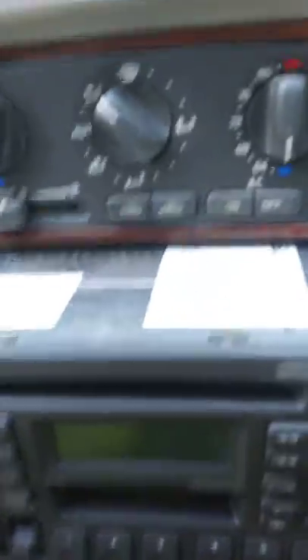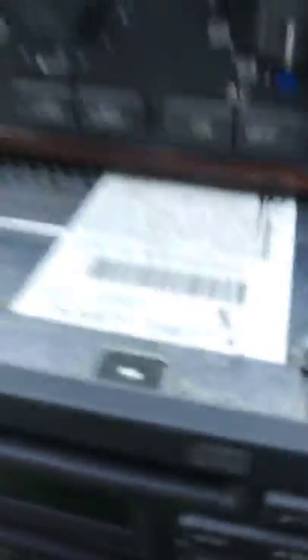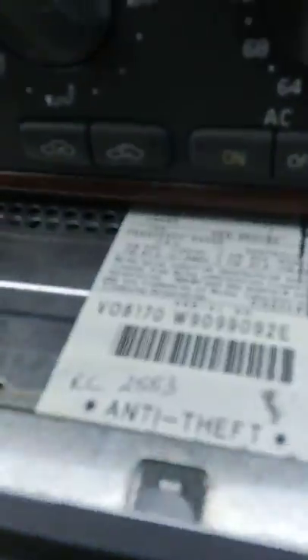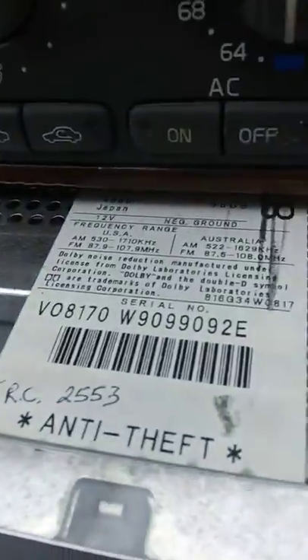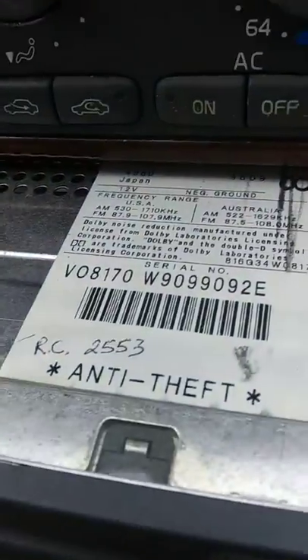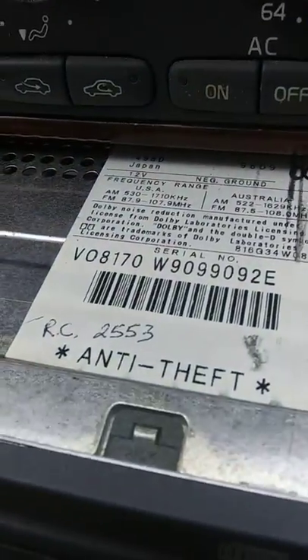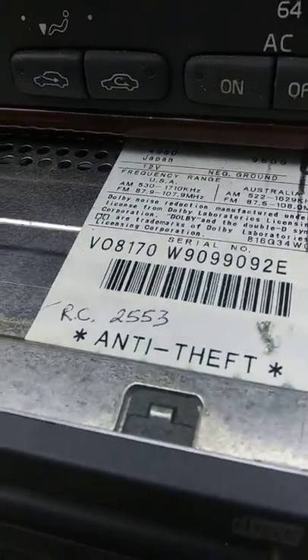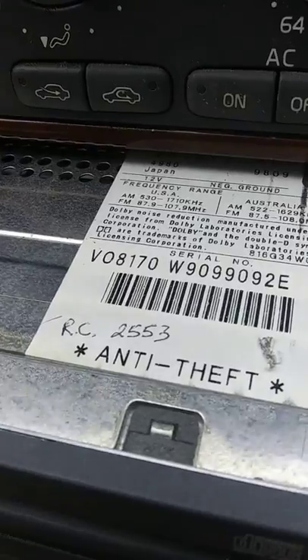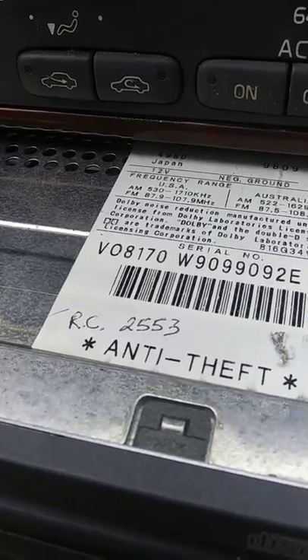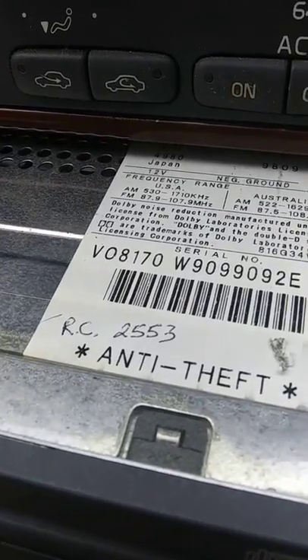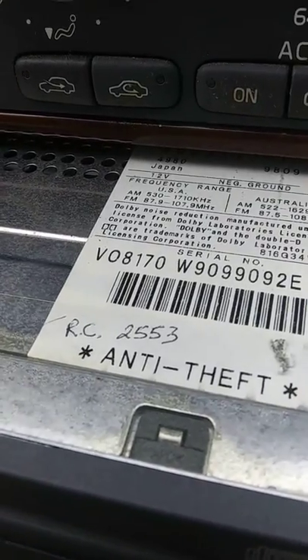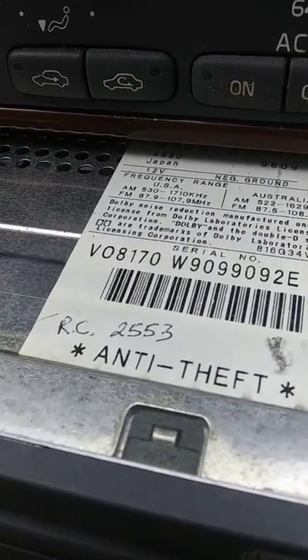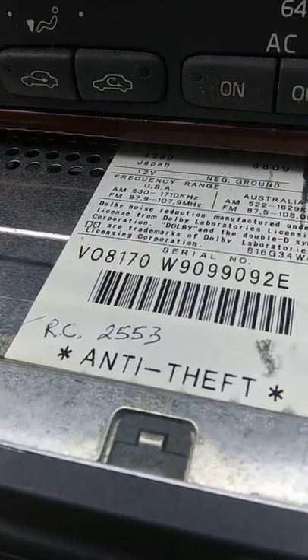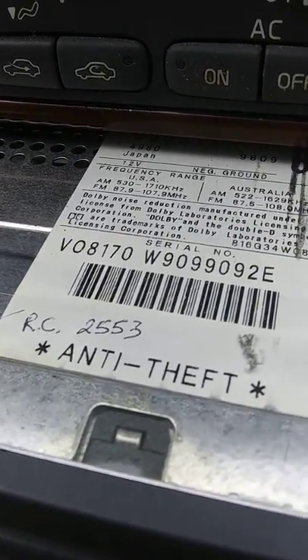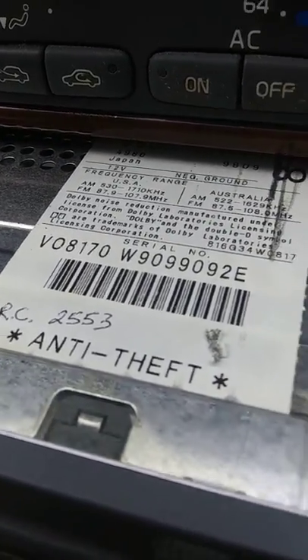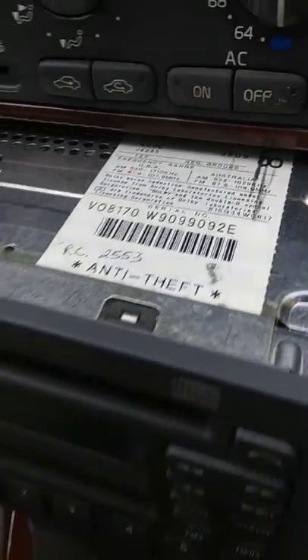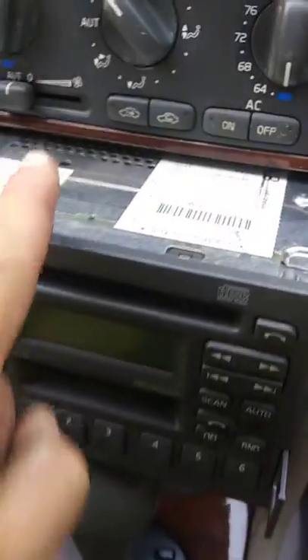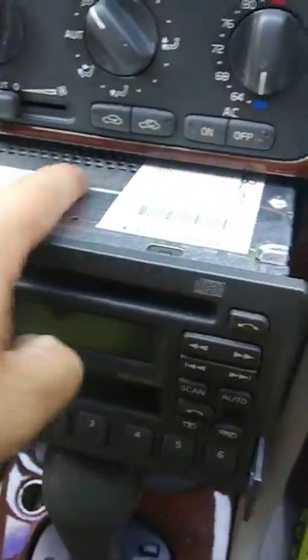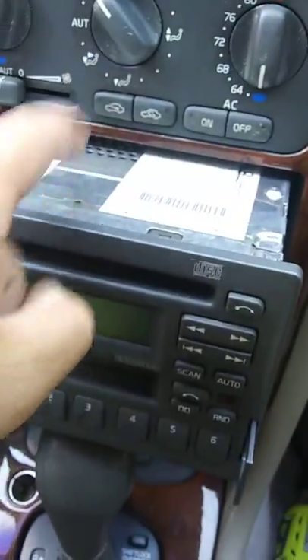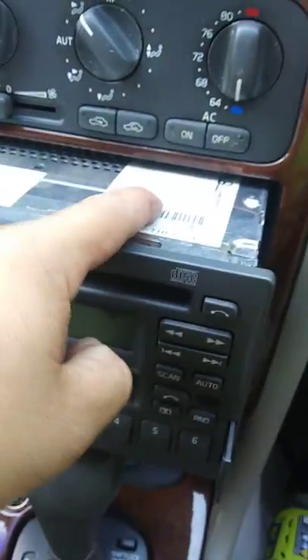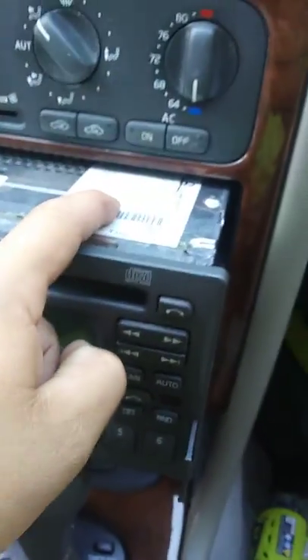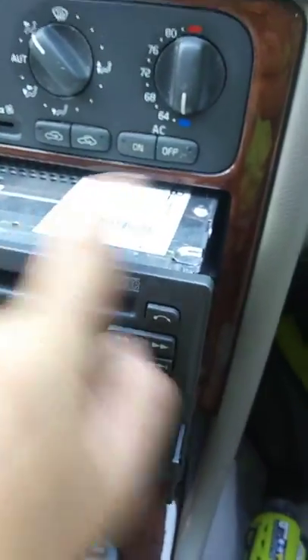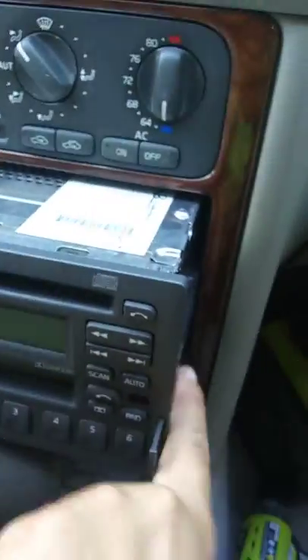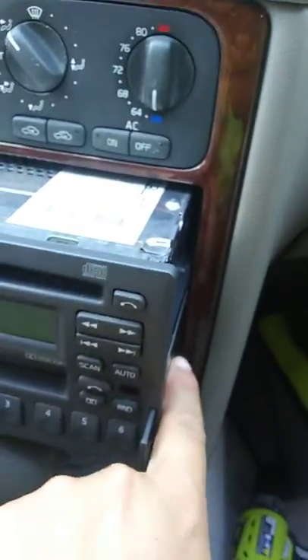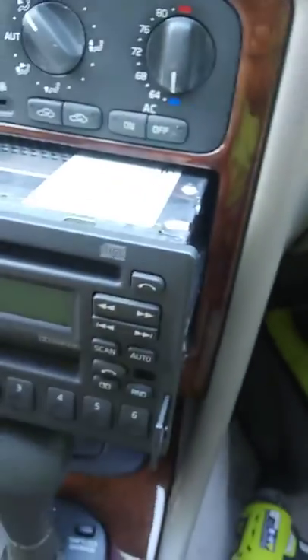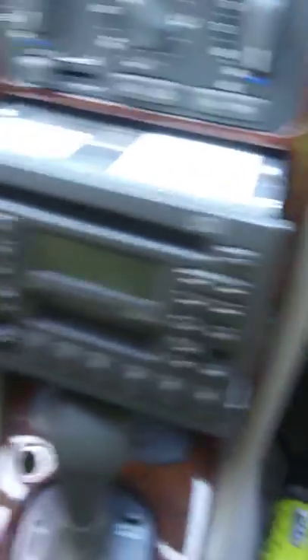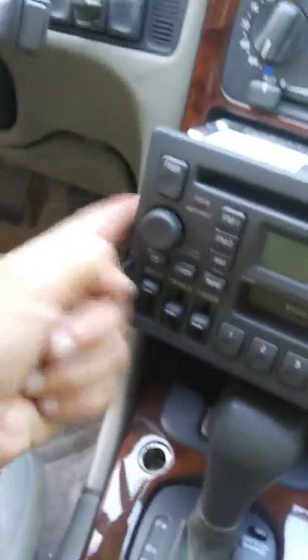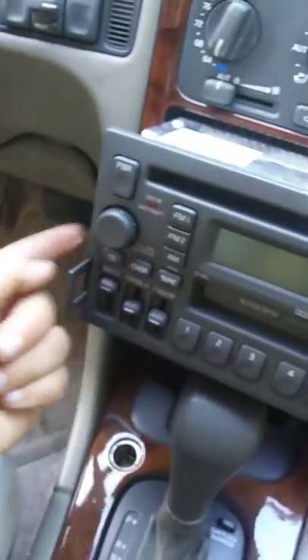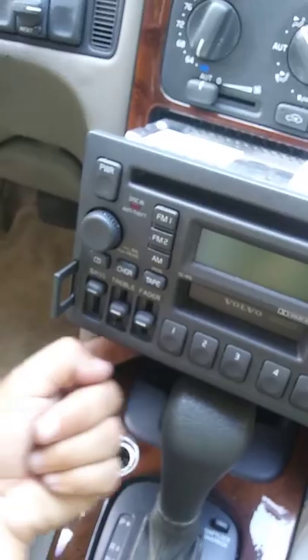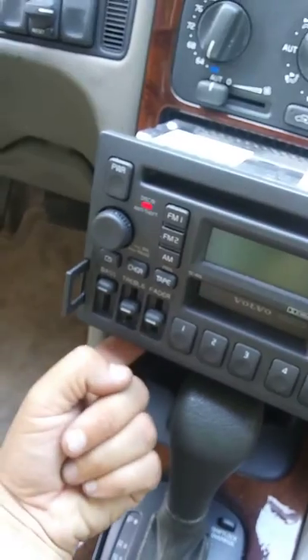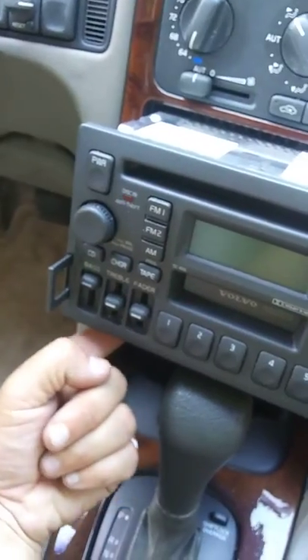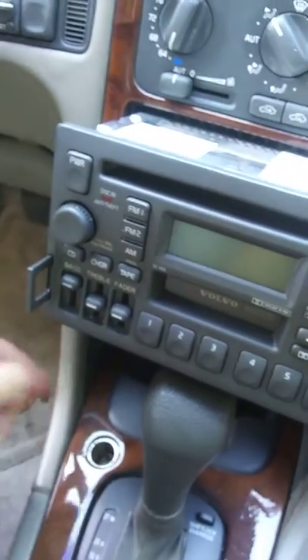Now you can look on top. You see right there, someone already put it — reset code 2553. They put it here, or they put it on the sides. I've never seen one on the bottom, but you never know.